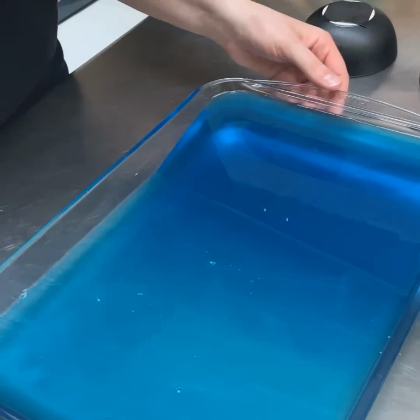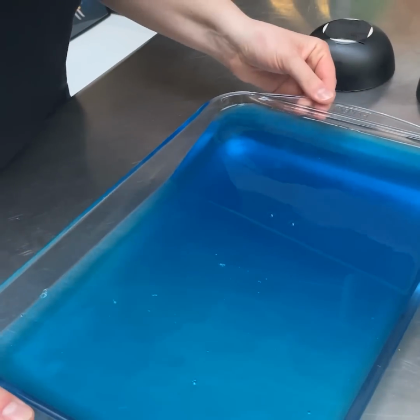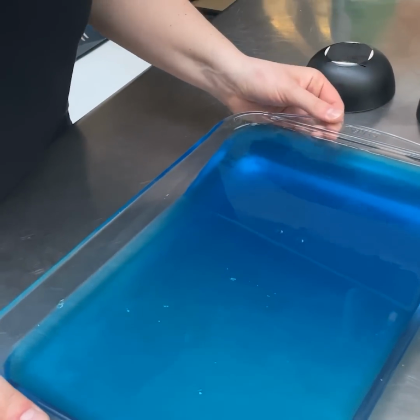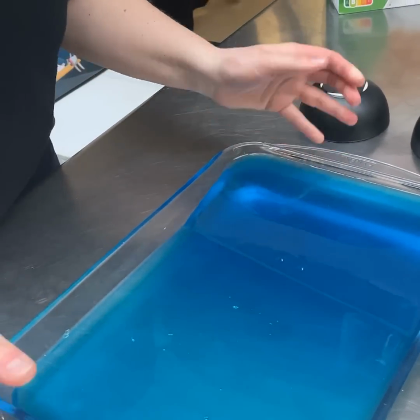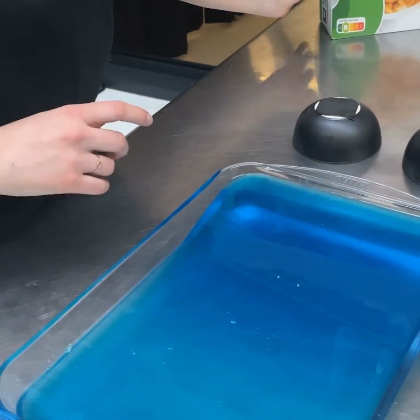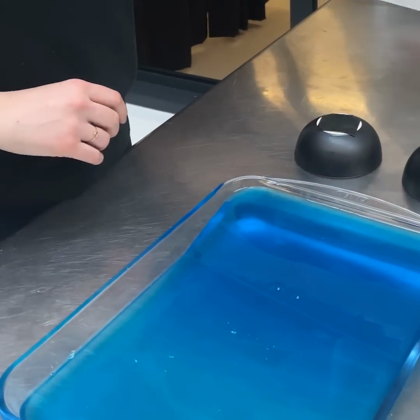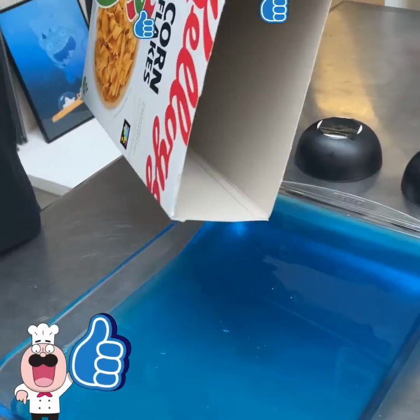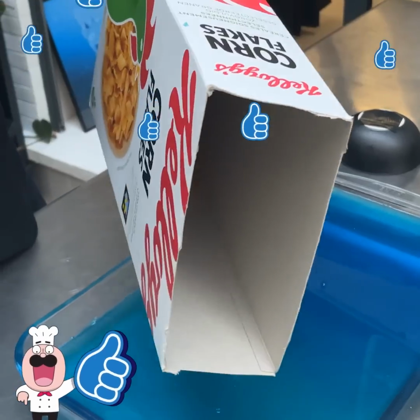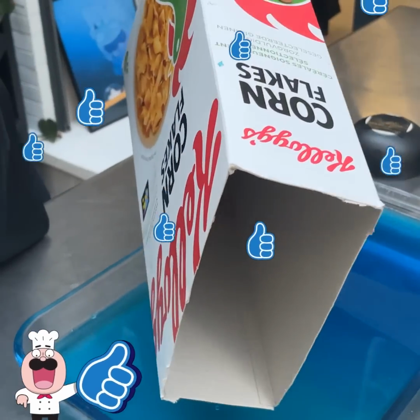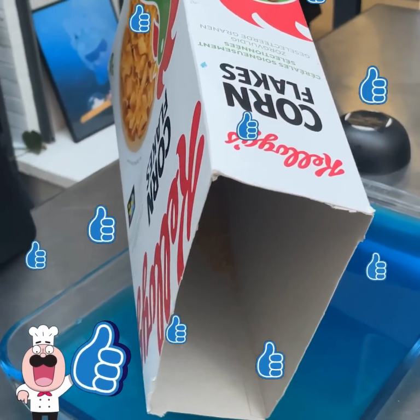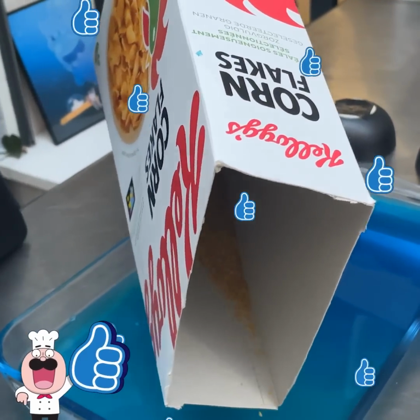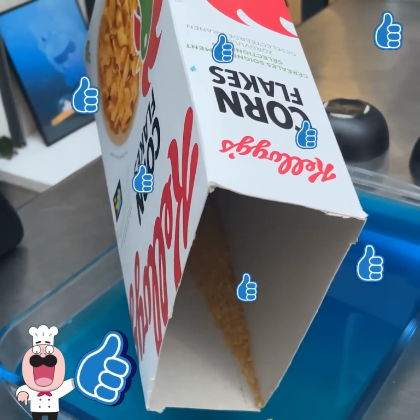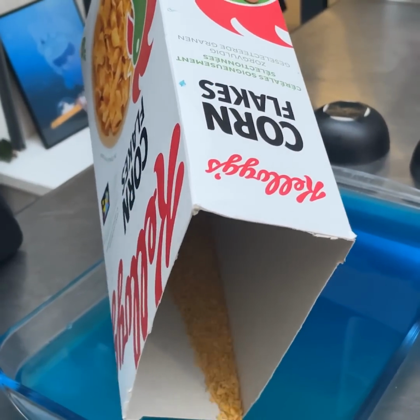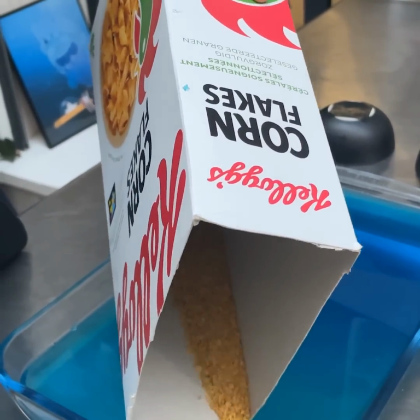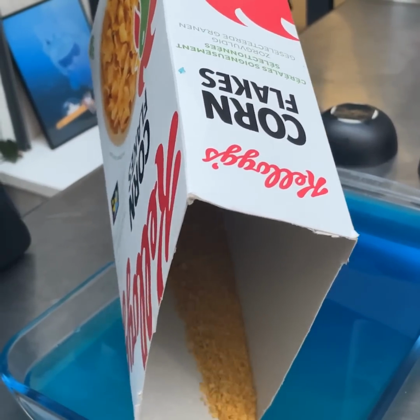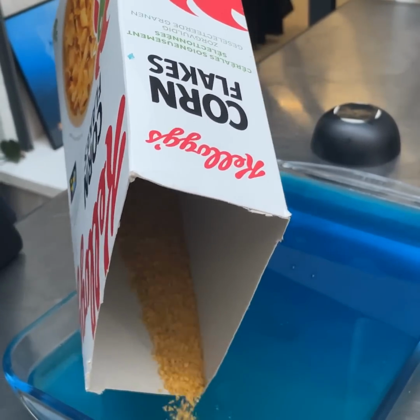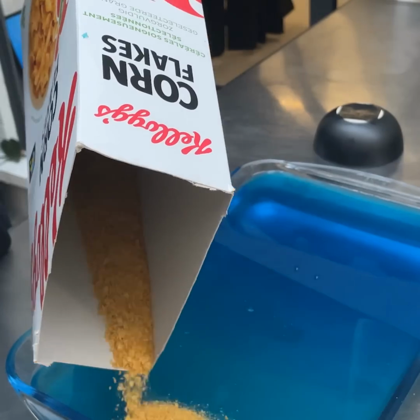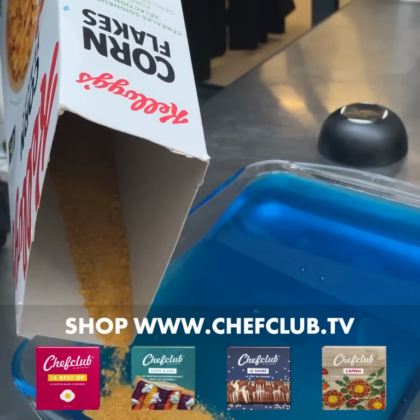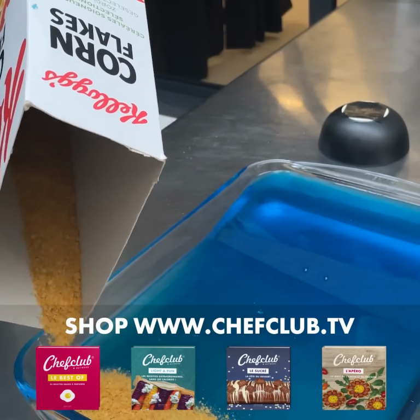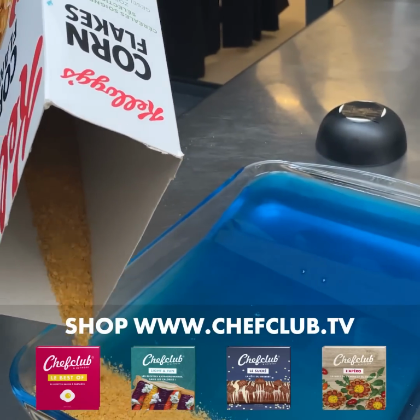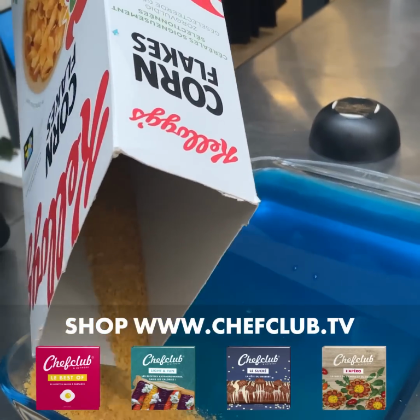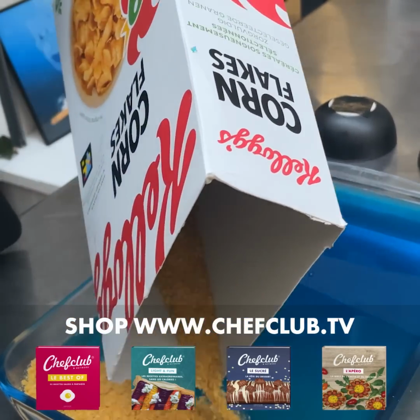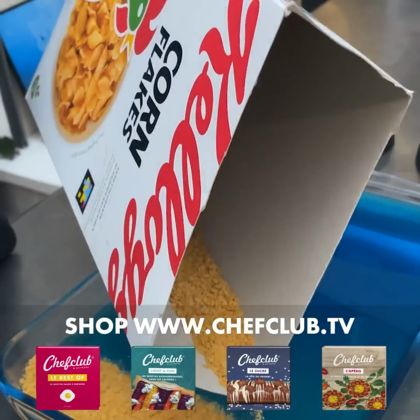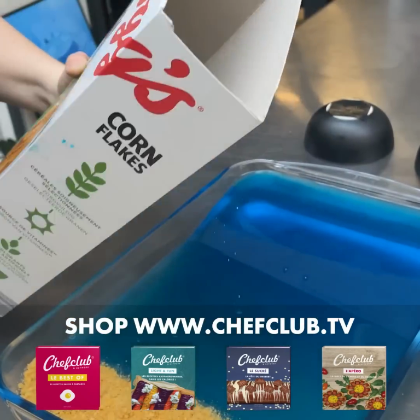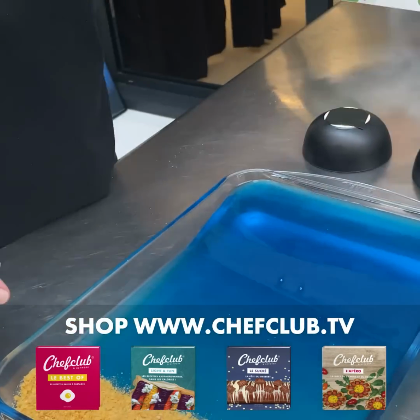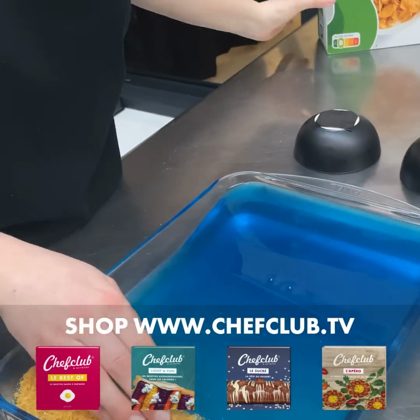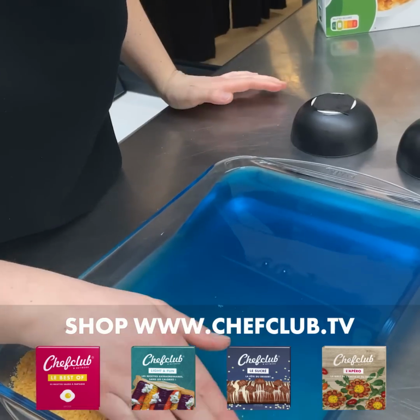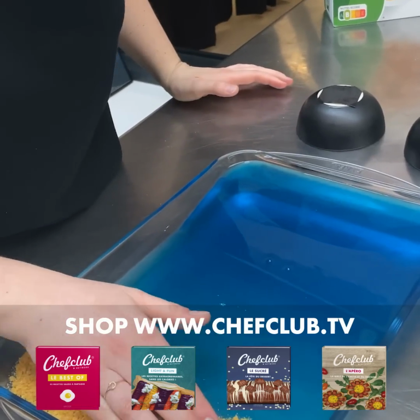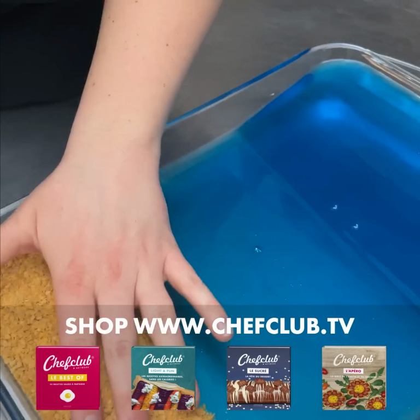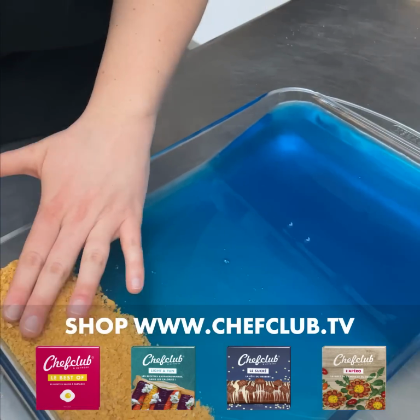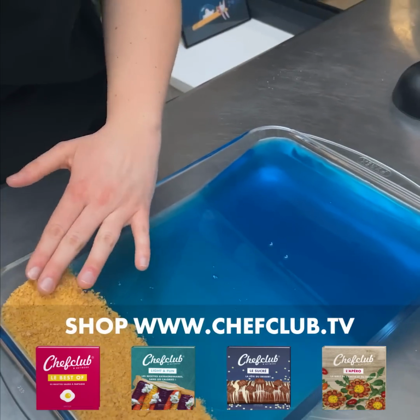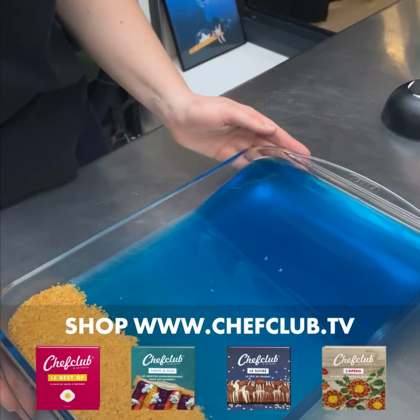Now, our jello is set. Let's put some cornflakes that I just mixed to create a sandy beach. Perfect. We have our sandy beach here.